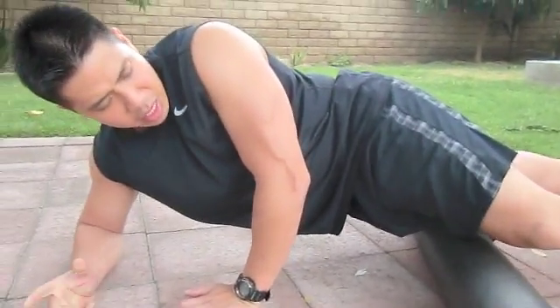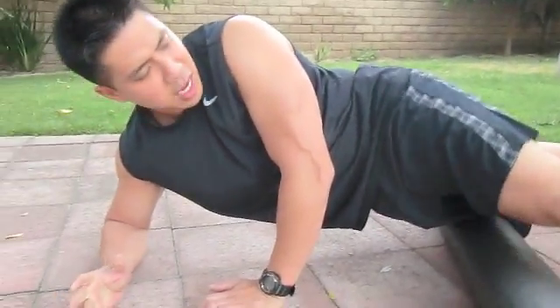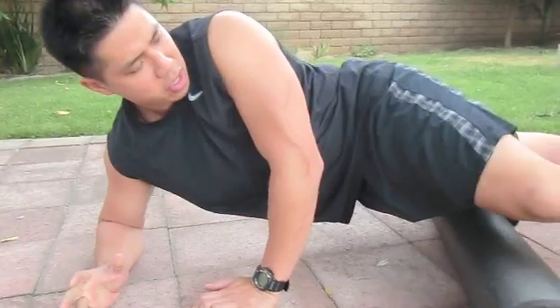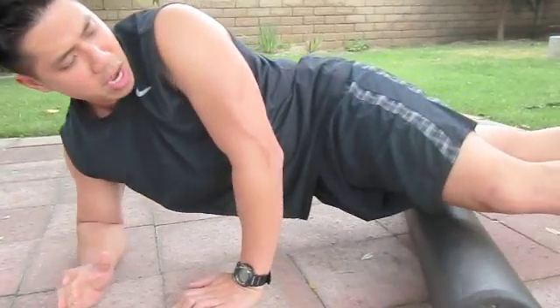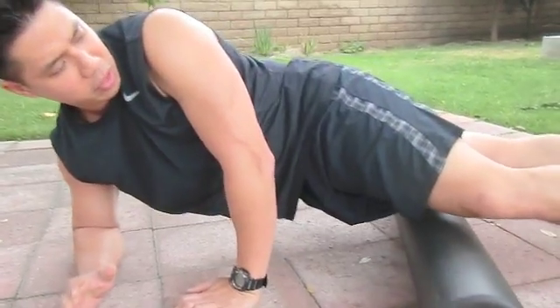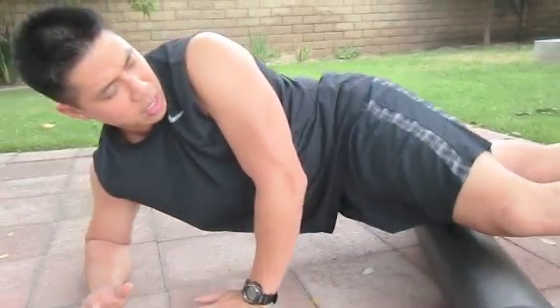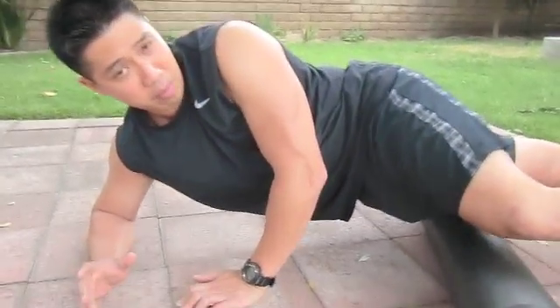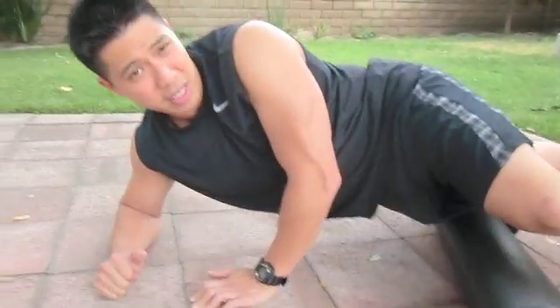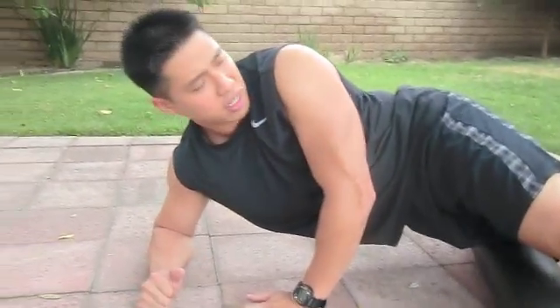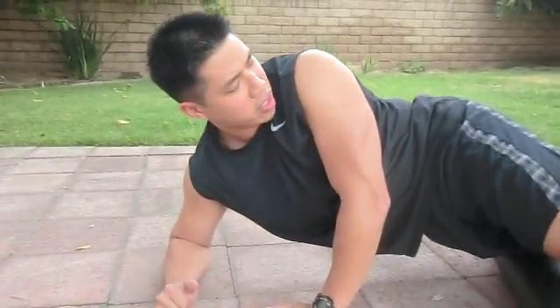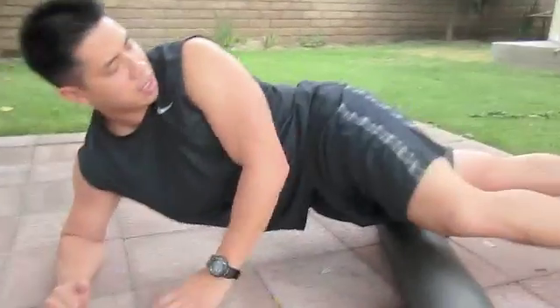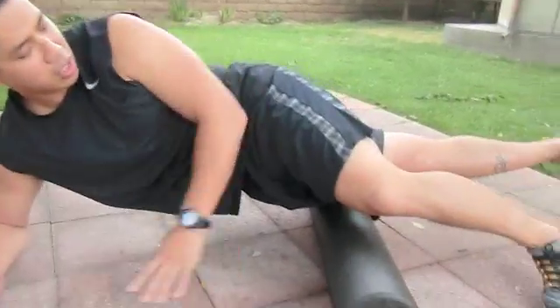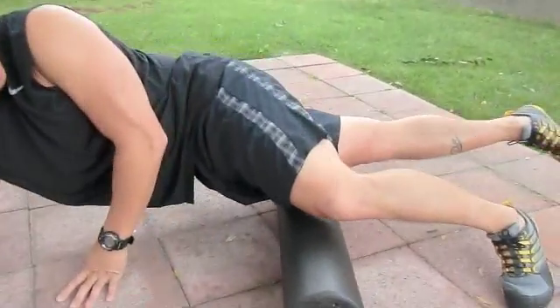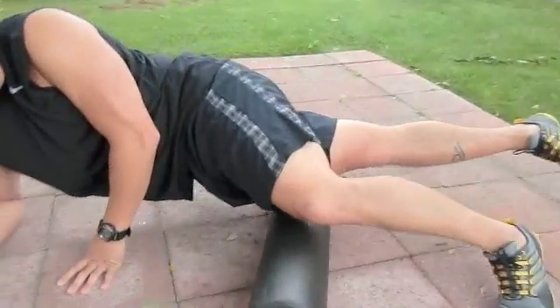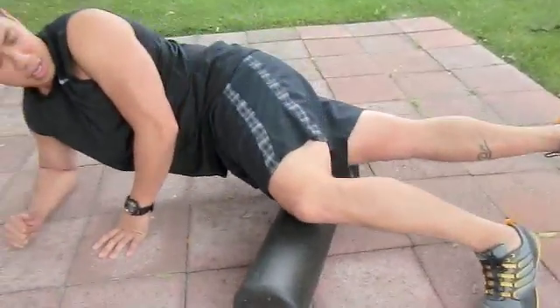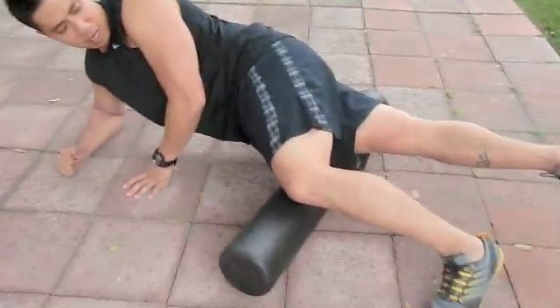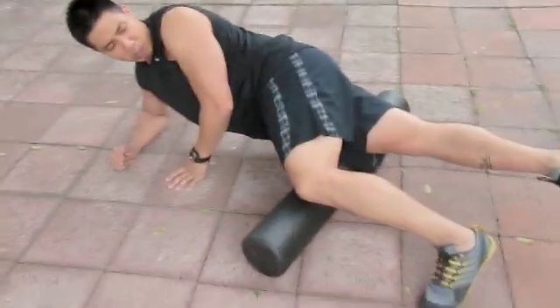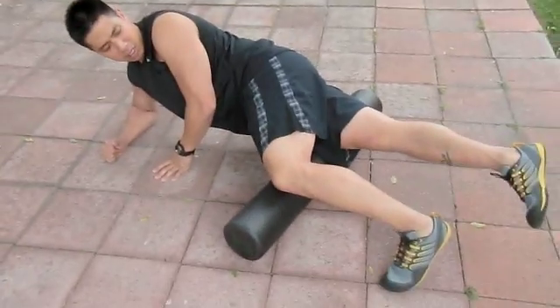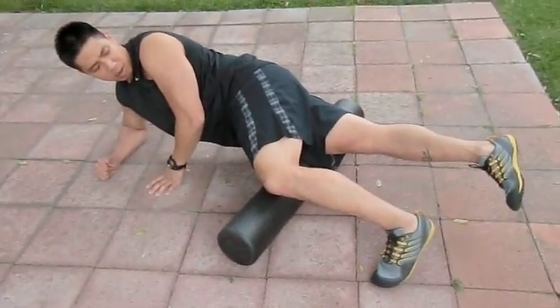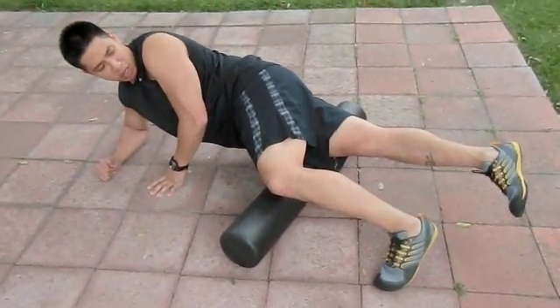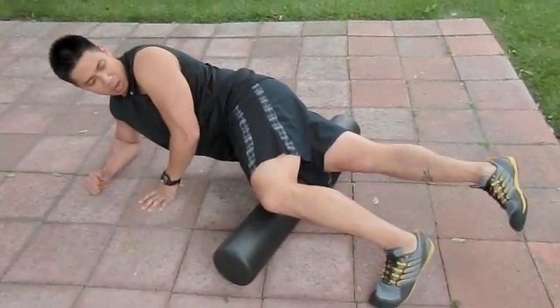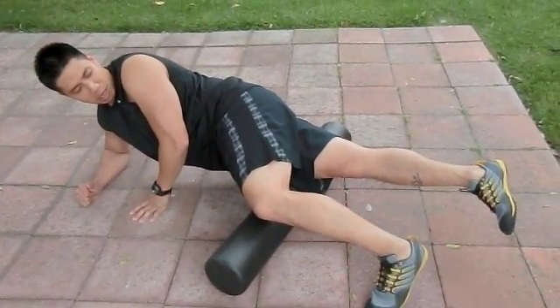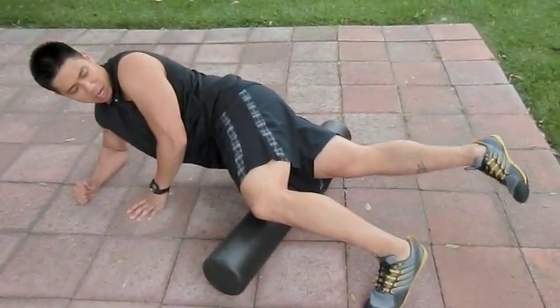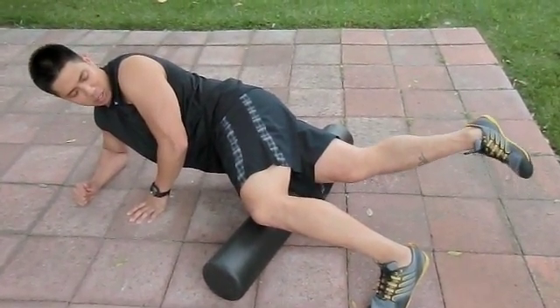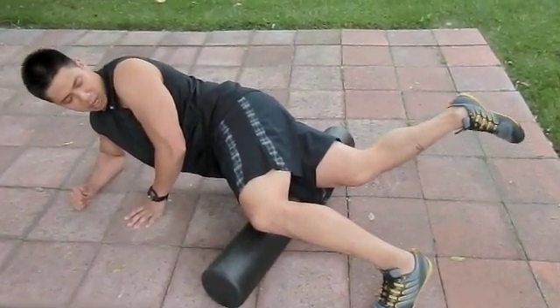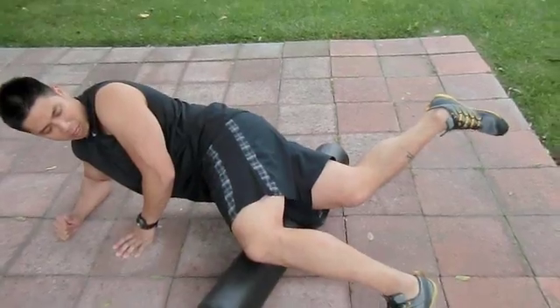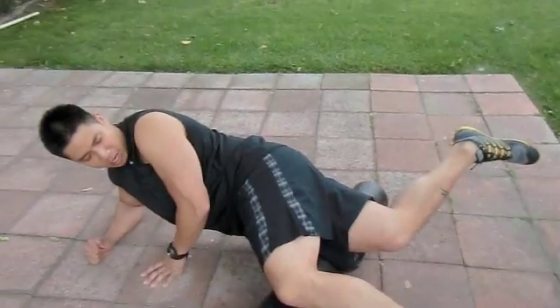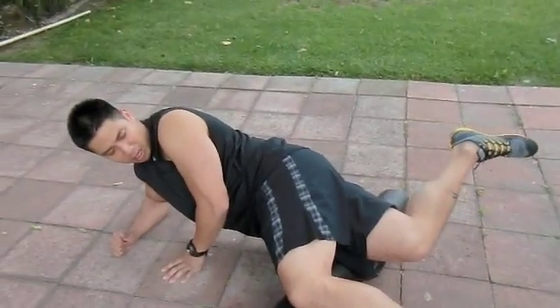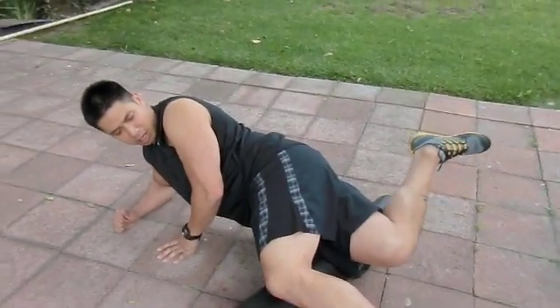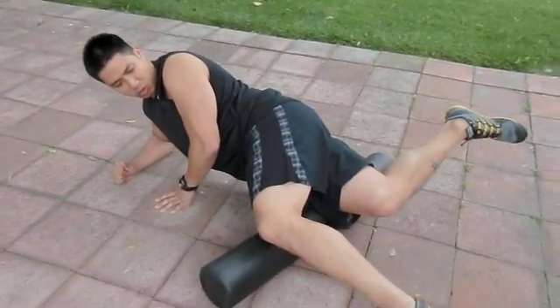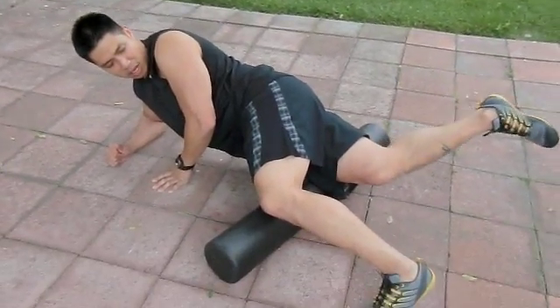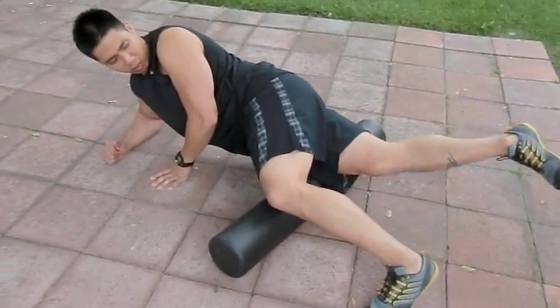Another technique you can do while you're on your side is basically an attack and stretch technique. Let's say I find a sore spot on the side of my right thigh. Once I'm on it, I just bend my lower leg and stretch that knot through.